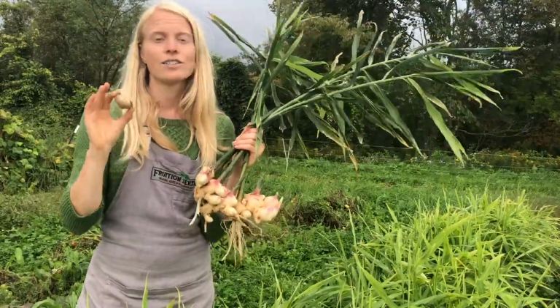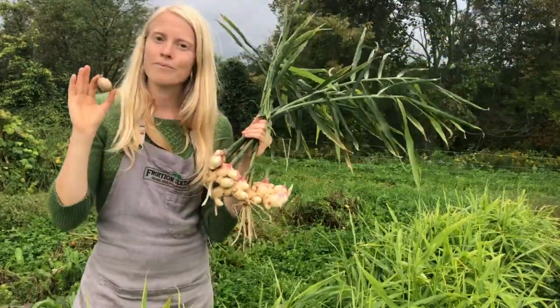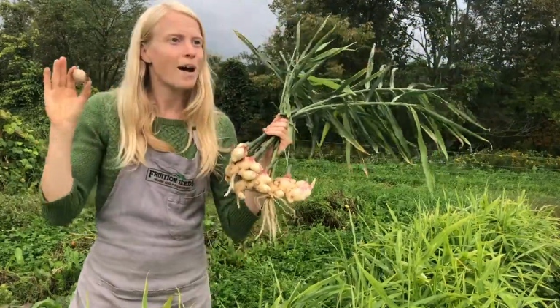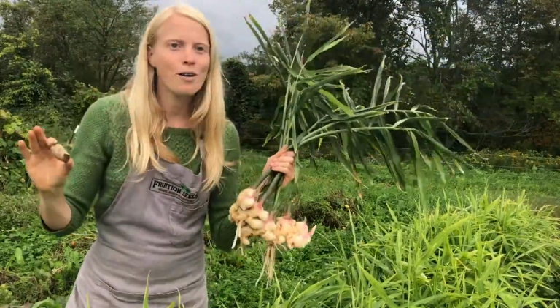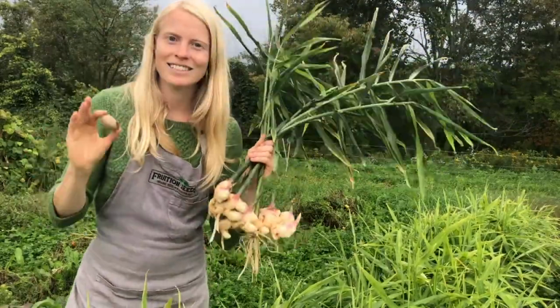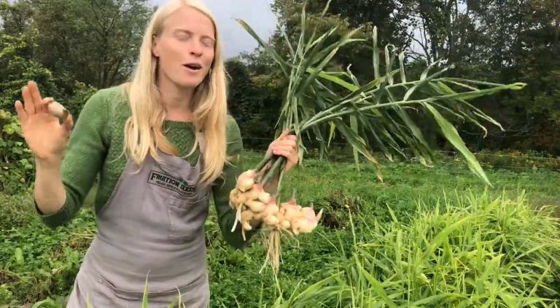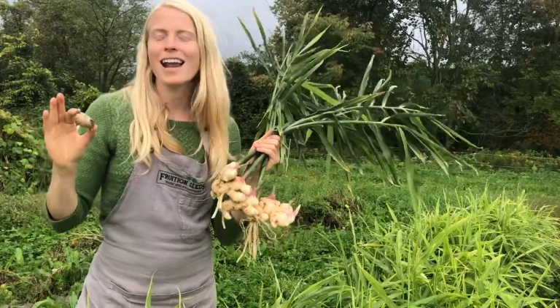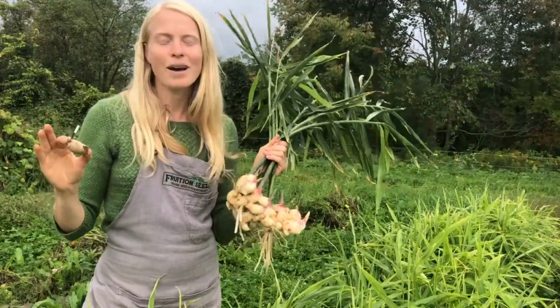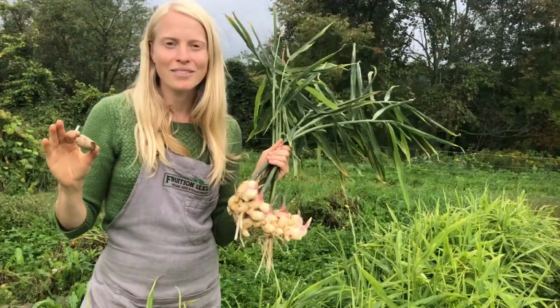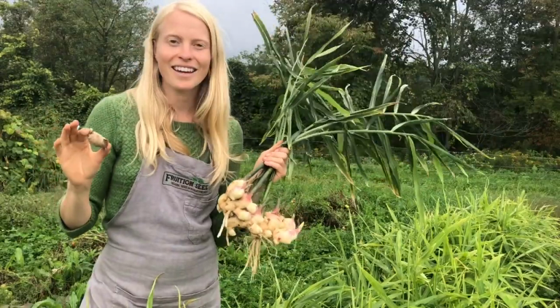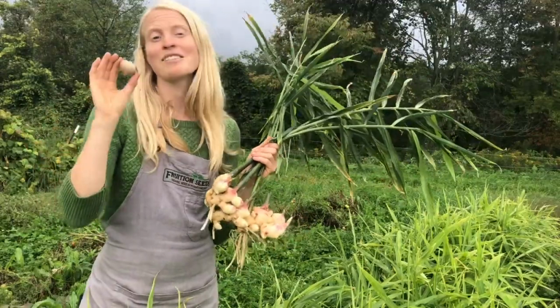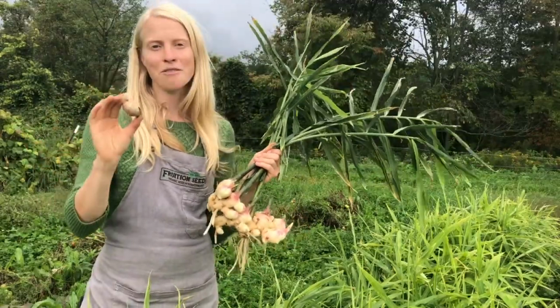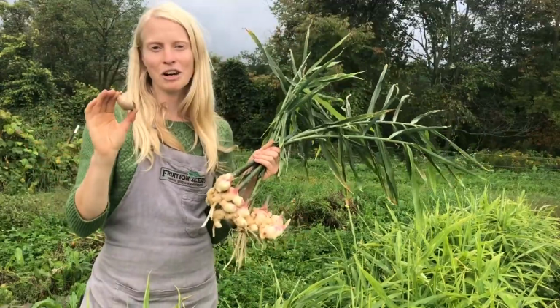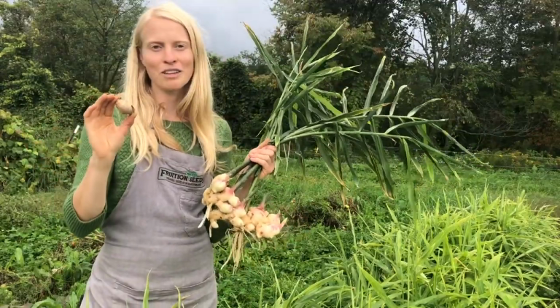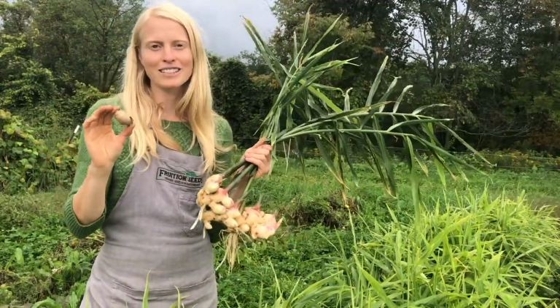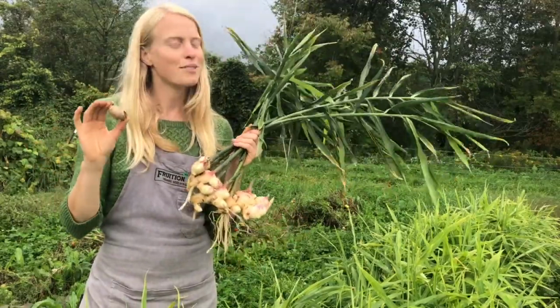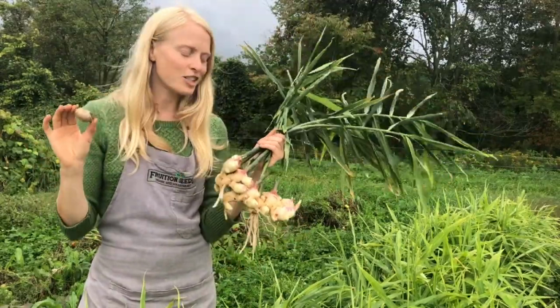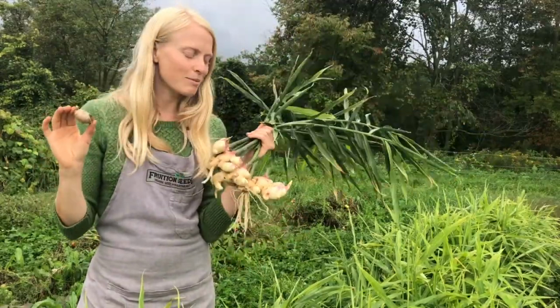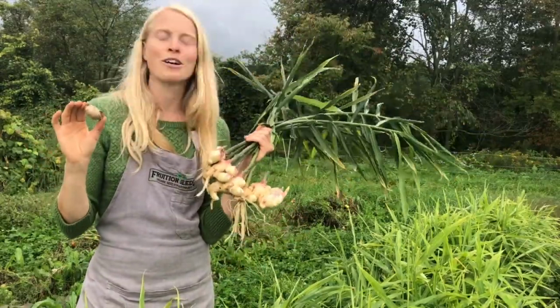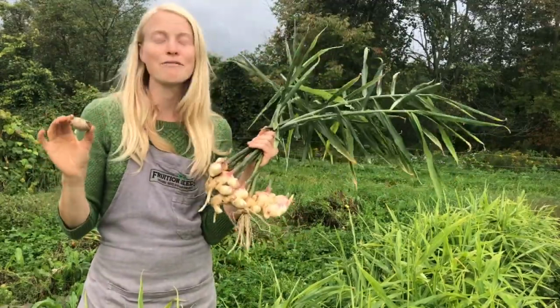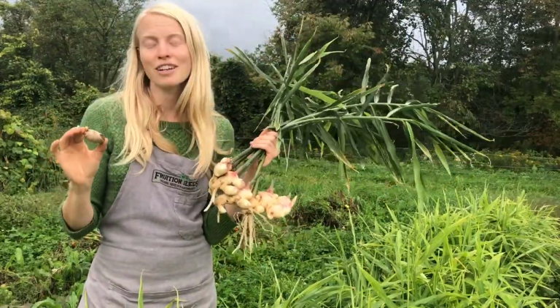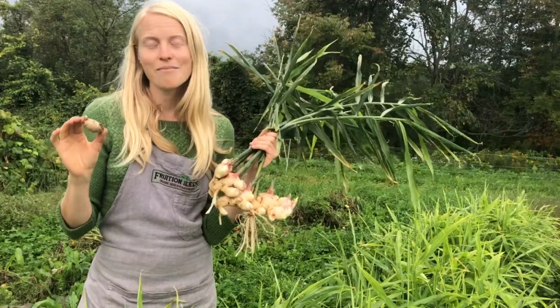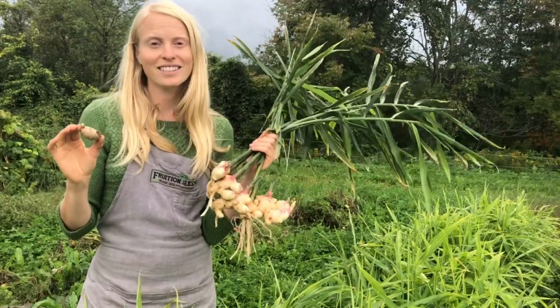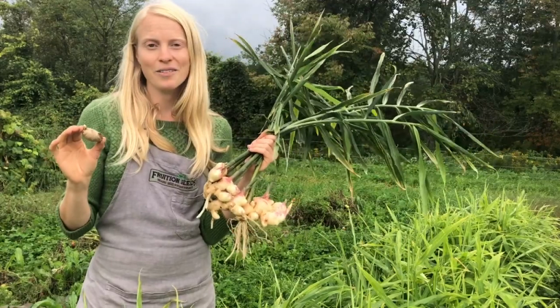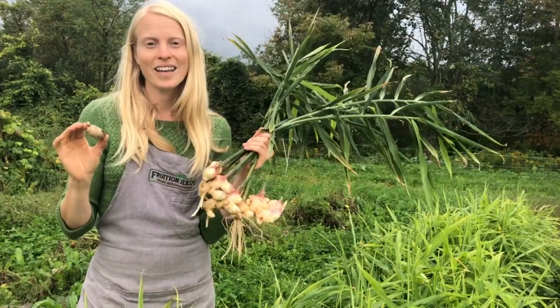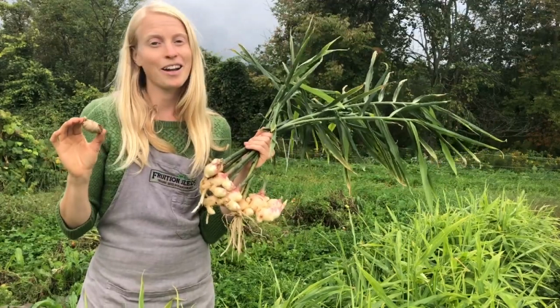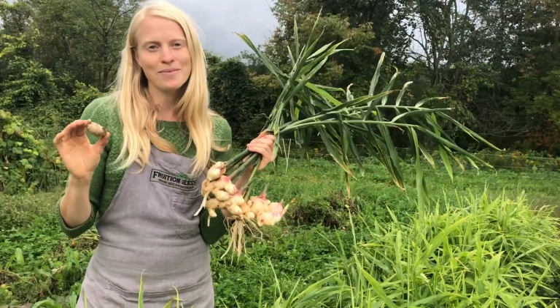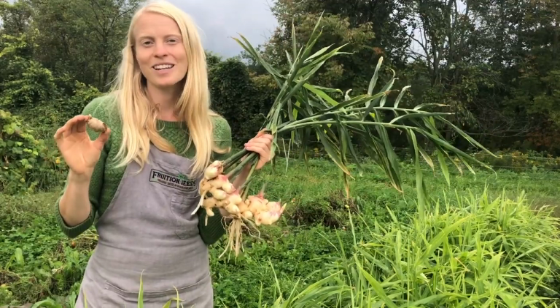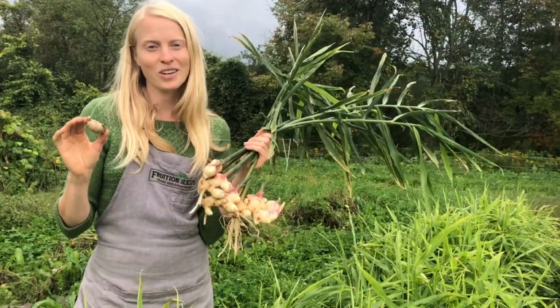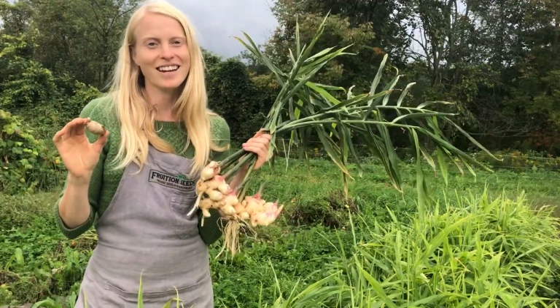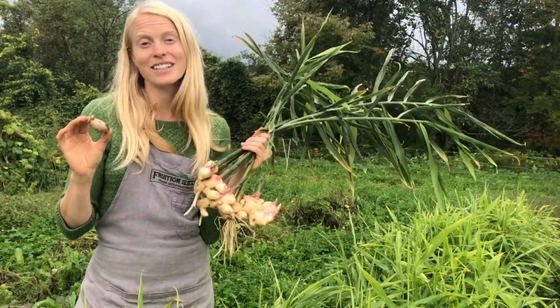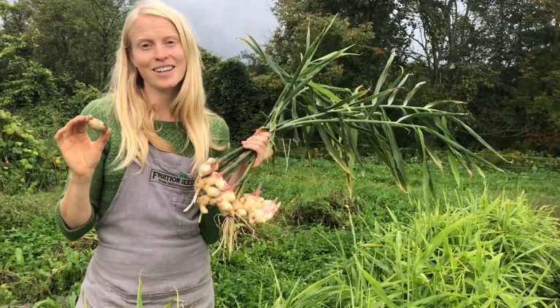By all means, grow it in any way that you can. I would love to share it with you, friends, because ginger has become one of my favorite plants to grow, and I hope that you'll enjoy it as much as I do.